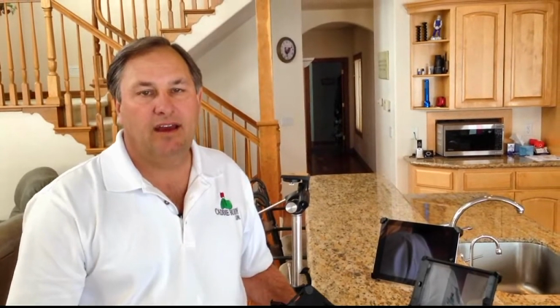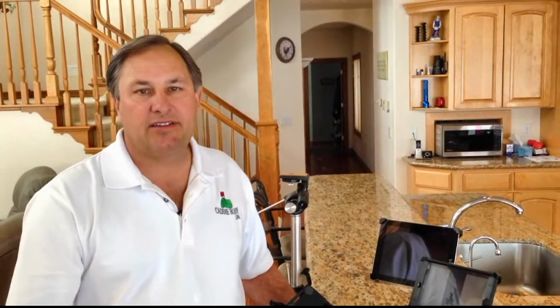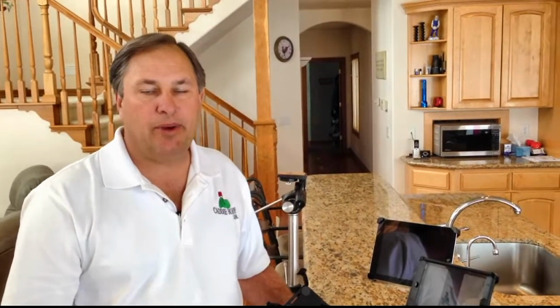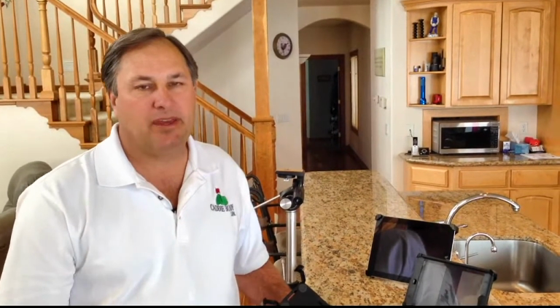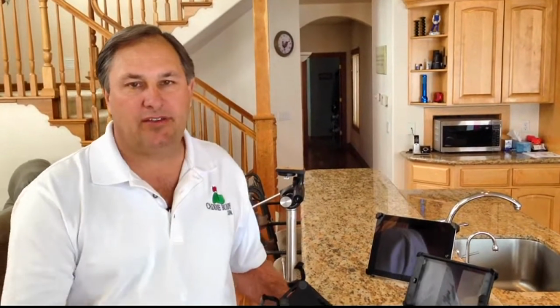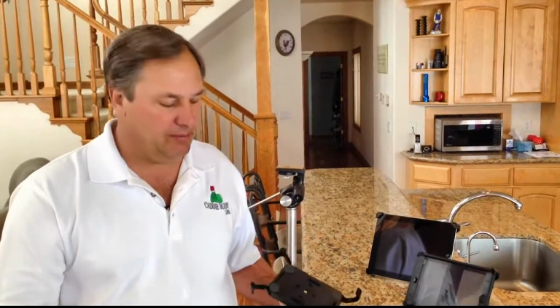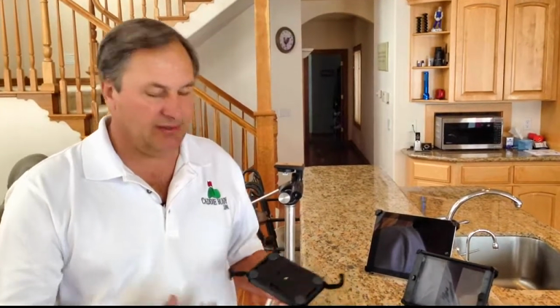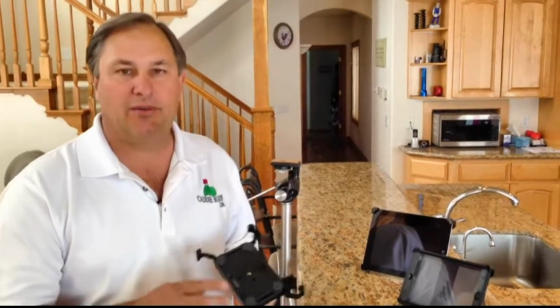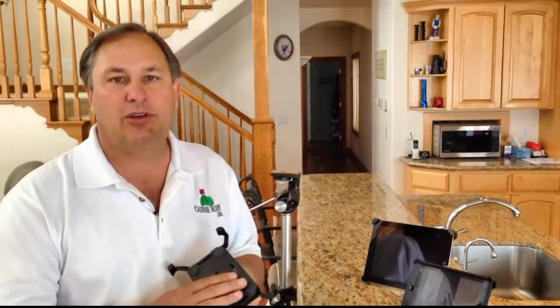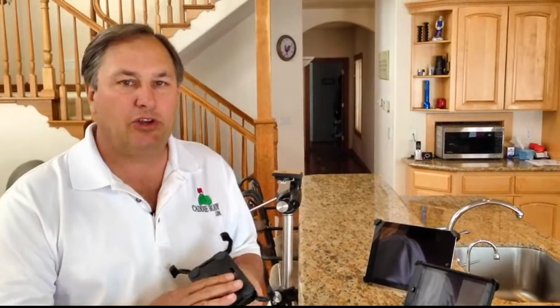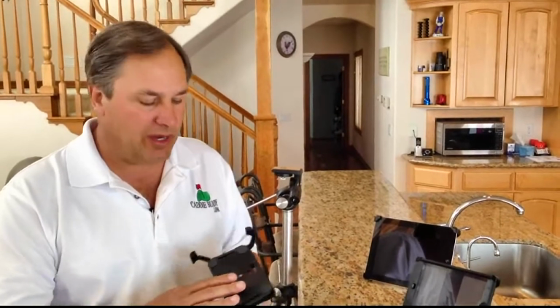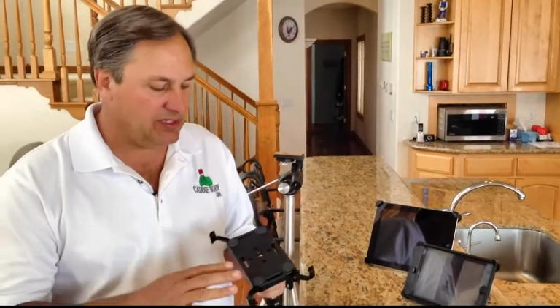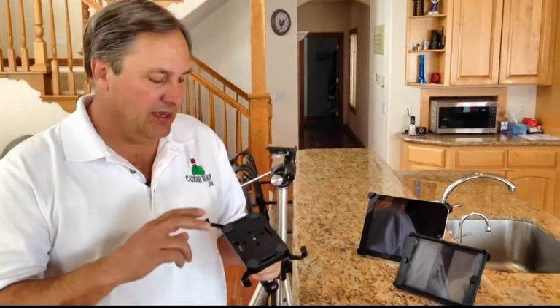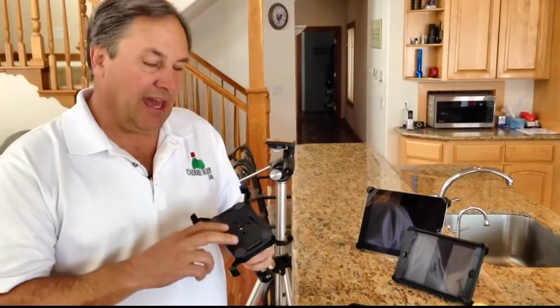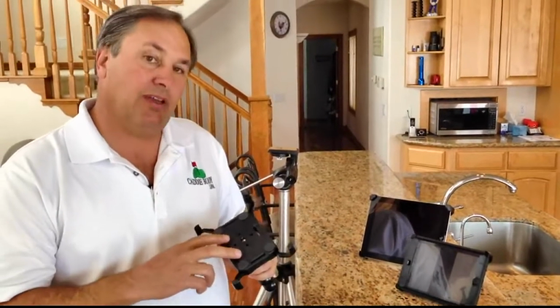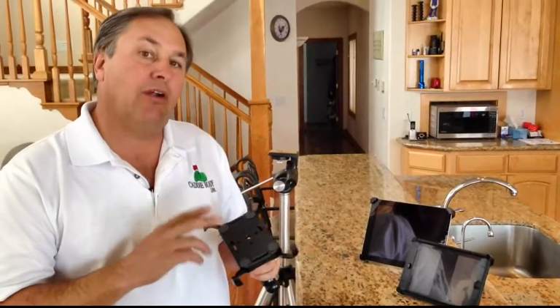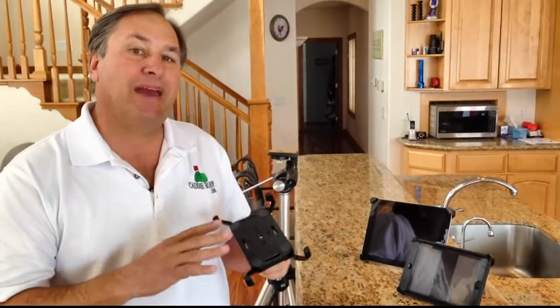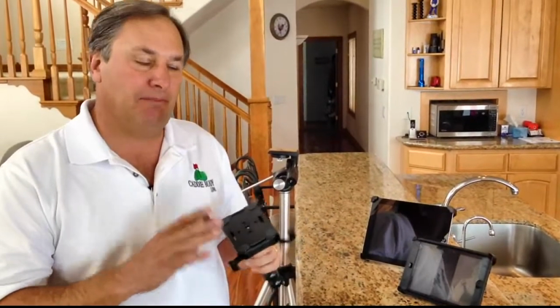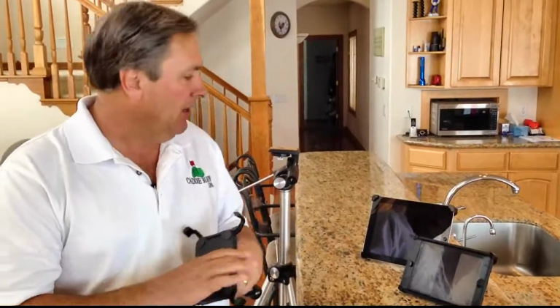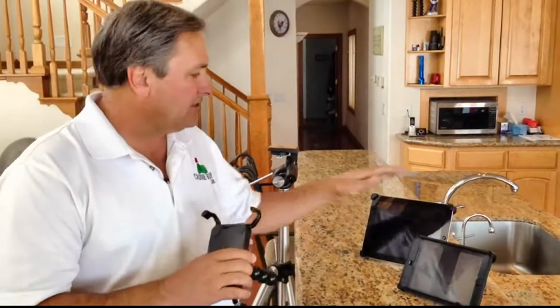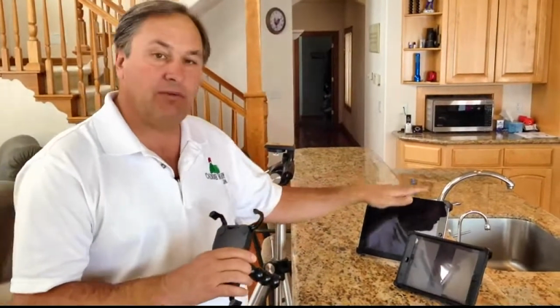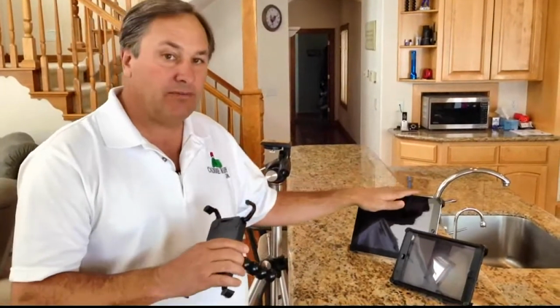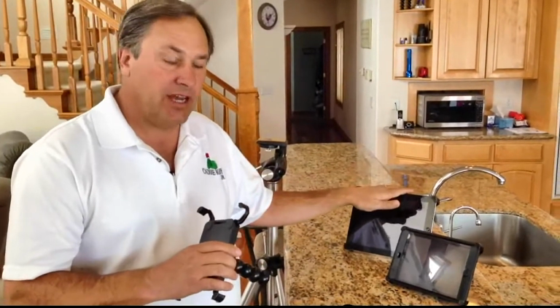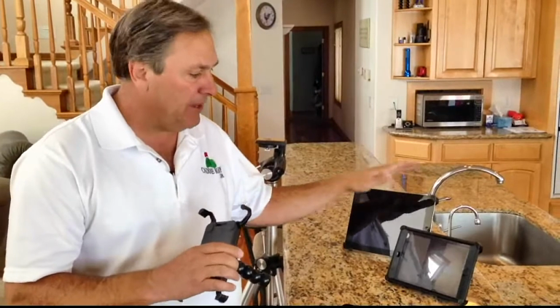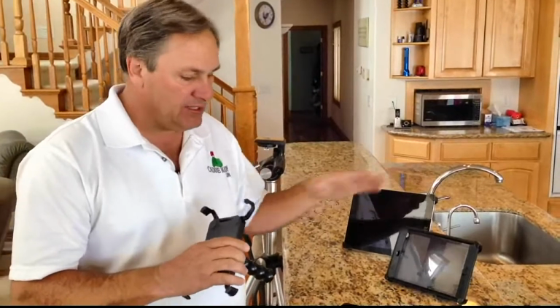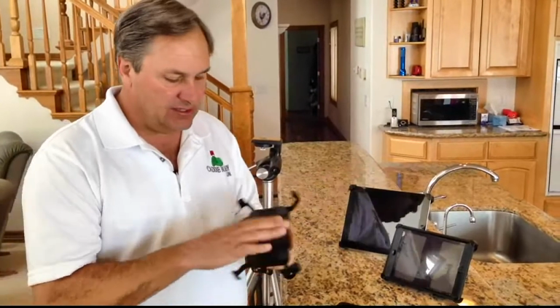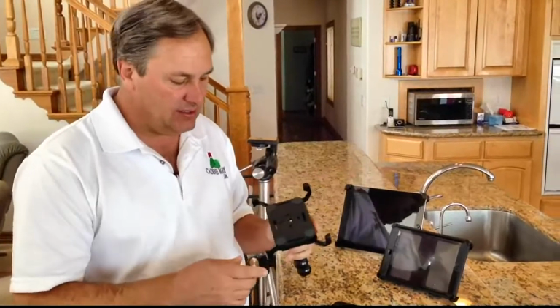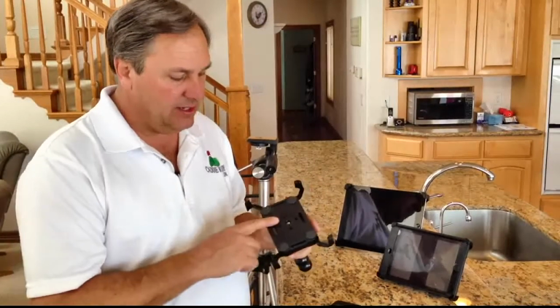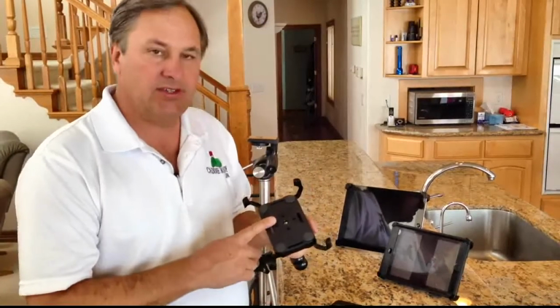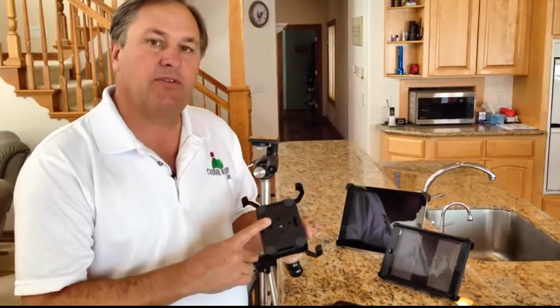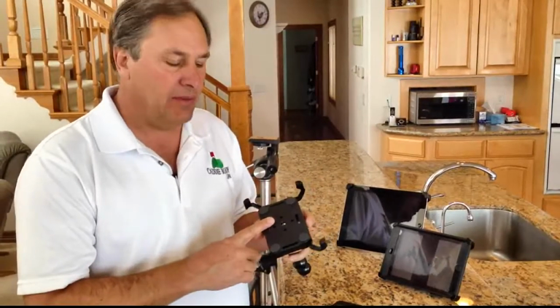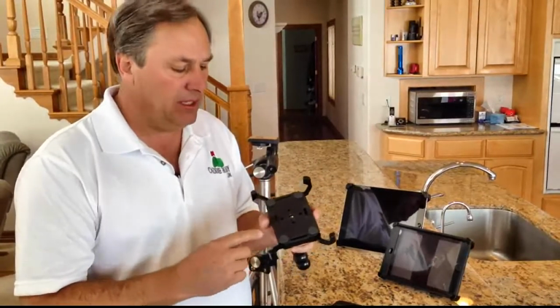Hi guys, I'm Mike. I'm the inventor of the CaddyBuddy, and today I want to show you one of our new products, which is the CaddyBuddy for your iPad Mini. I also make one for the full-size iPad, but this is a demo for the iPad Mini.